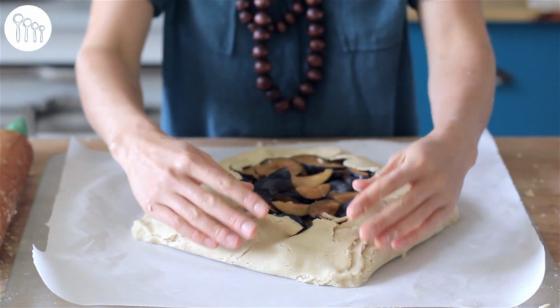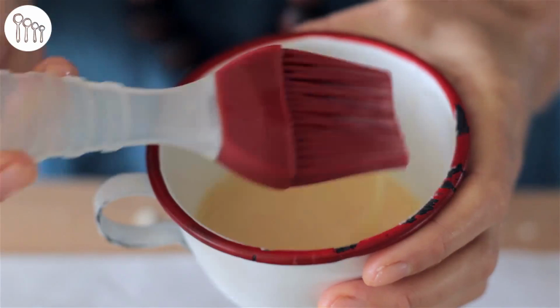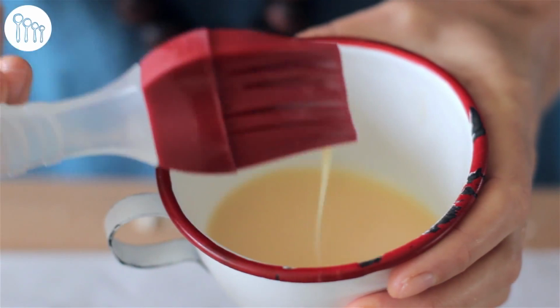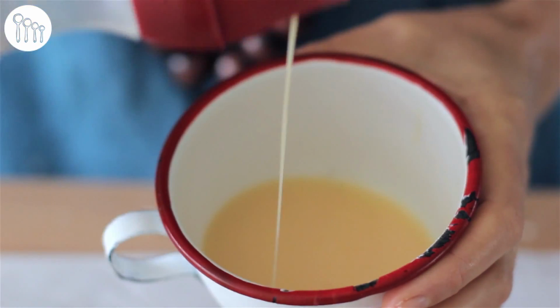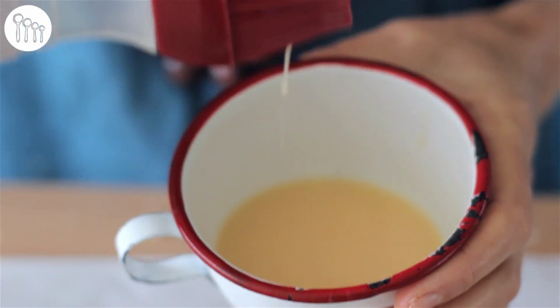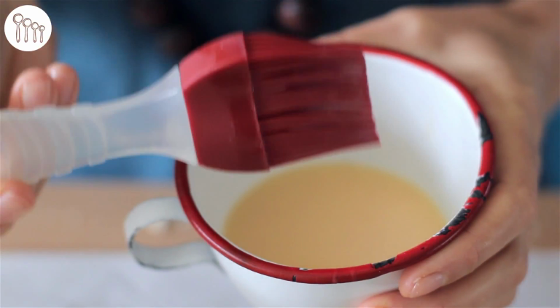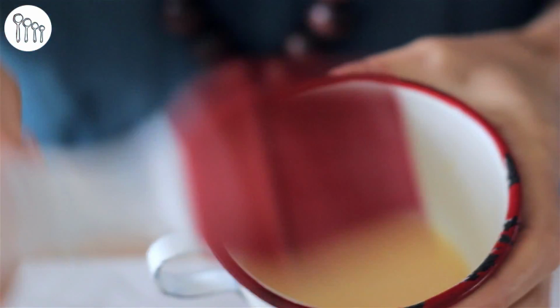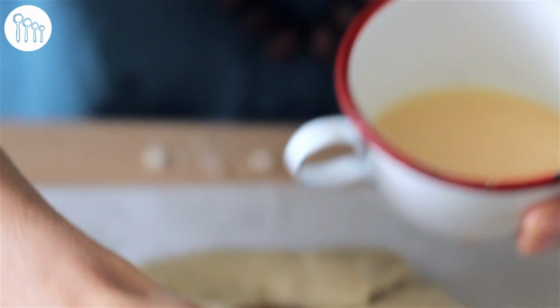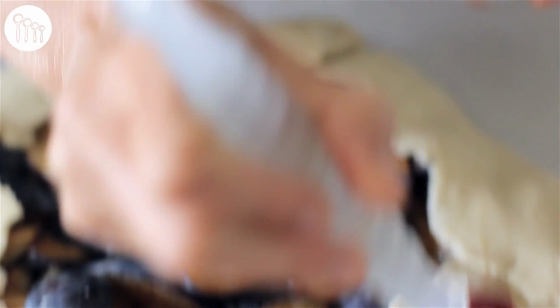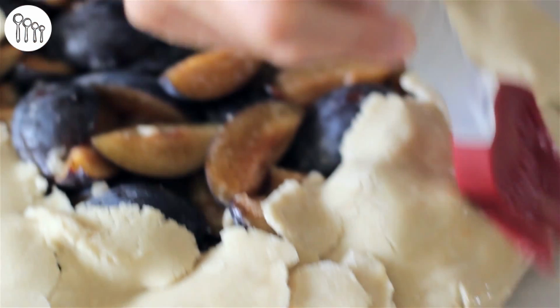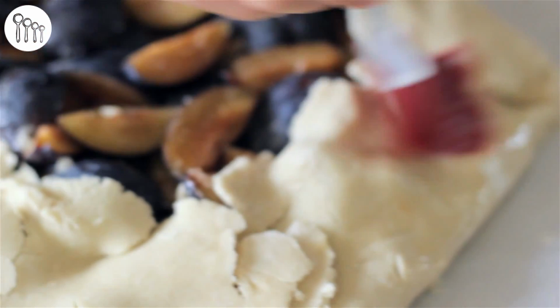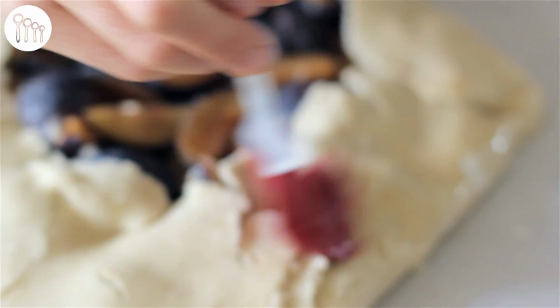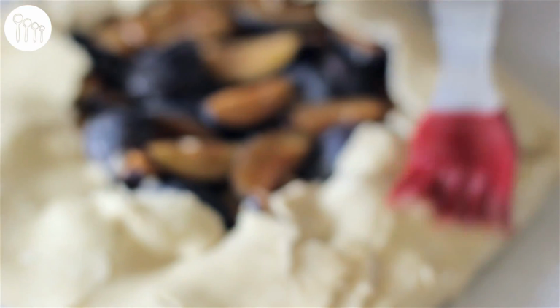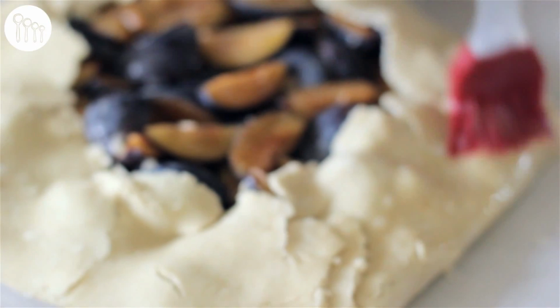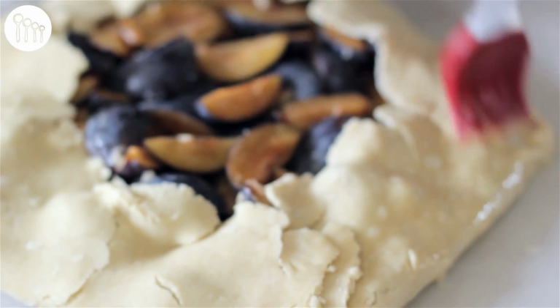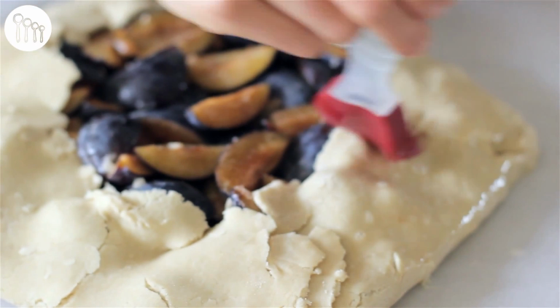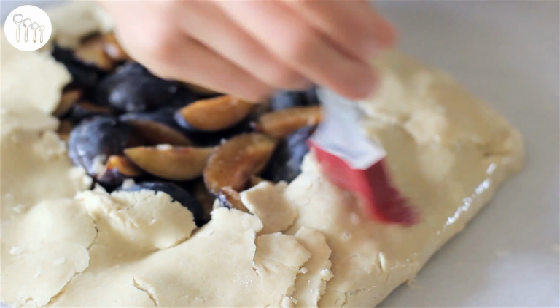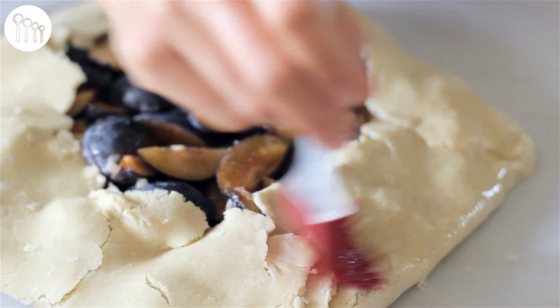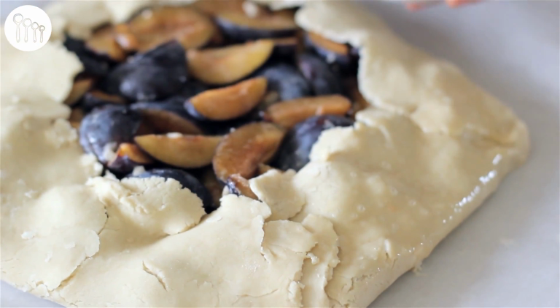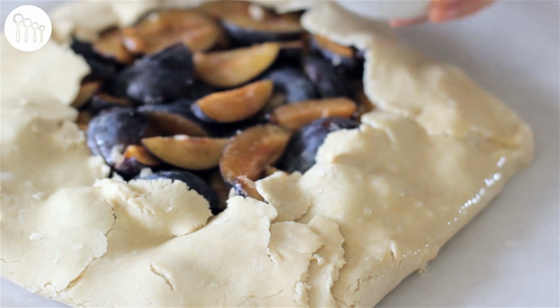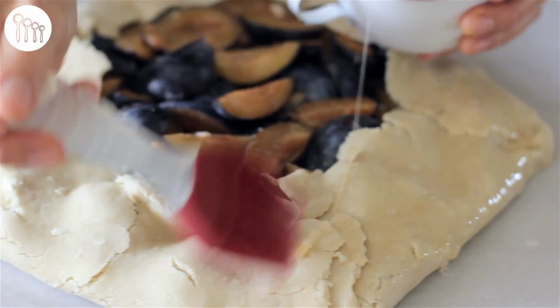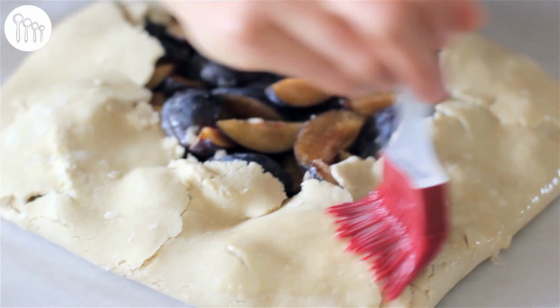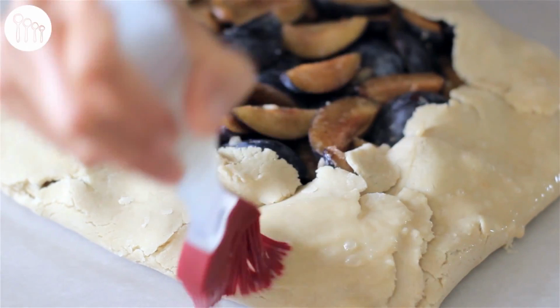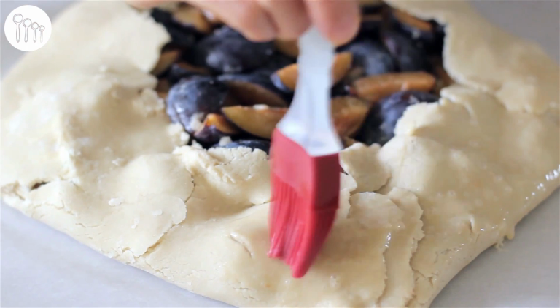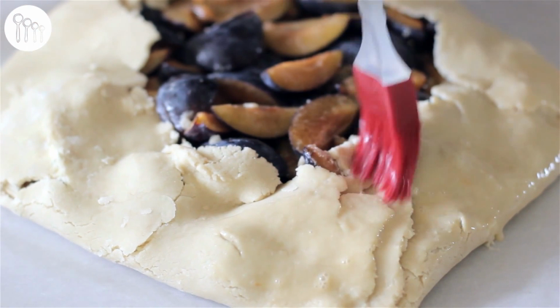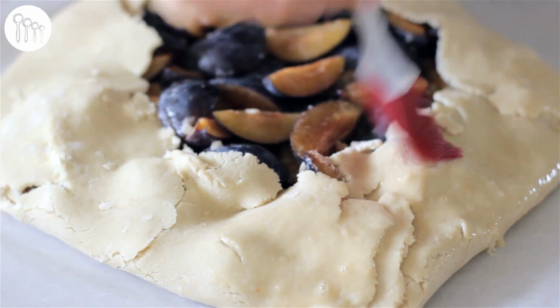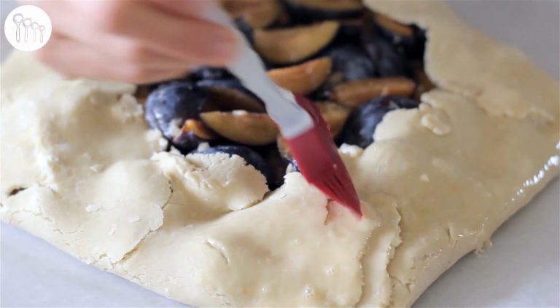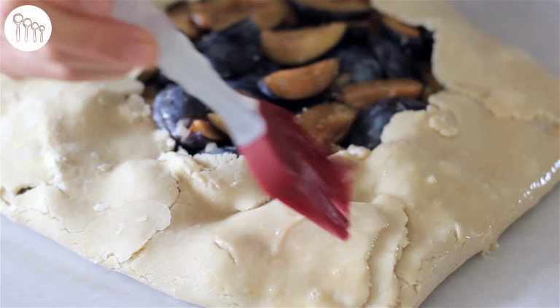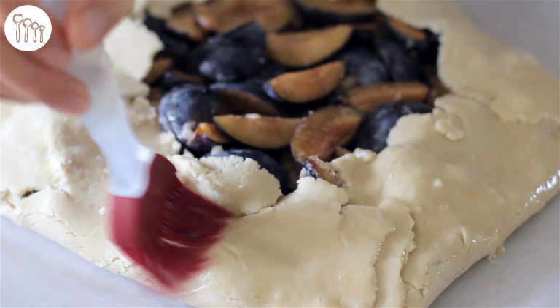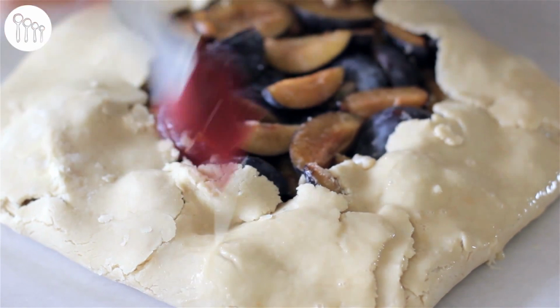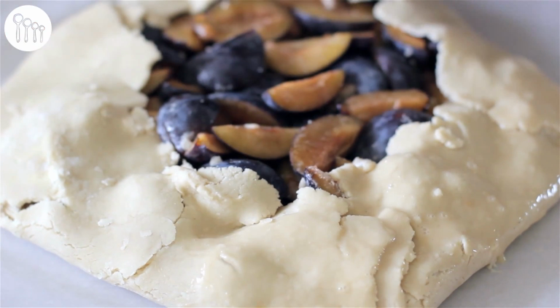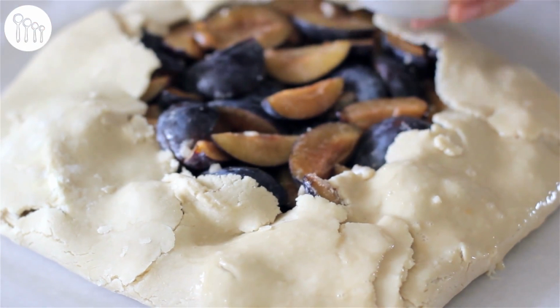I'm going to do a nice egg wash here, and then we'll be sprinkling it with some nice thick granule sugar.